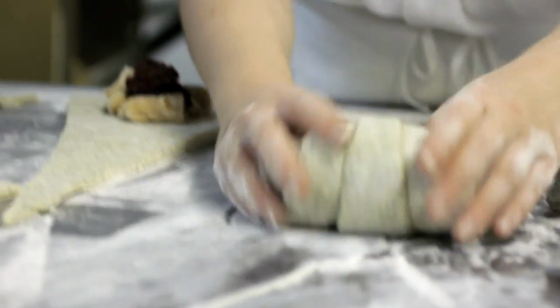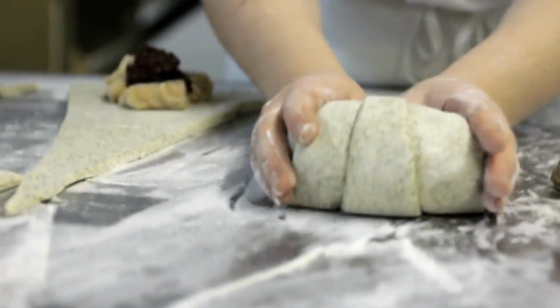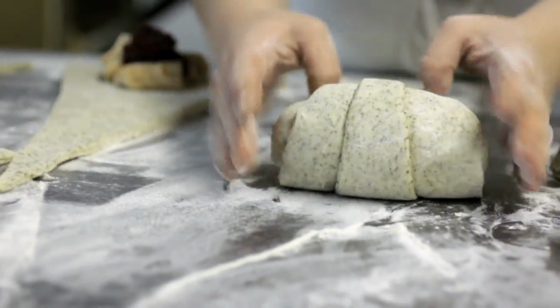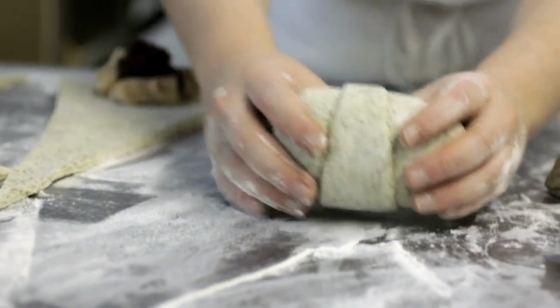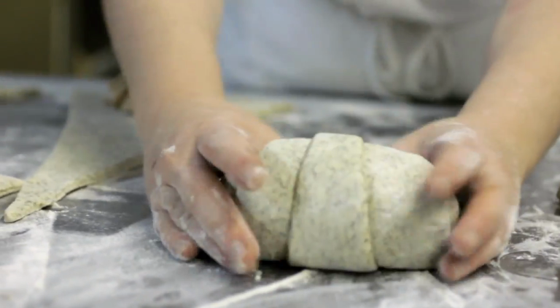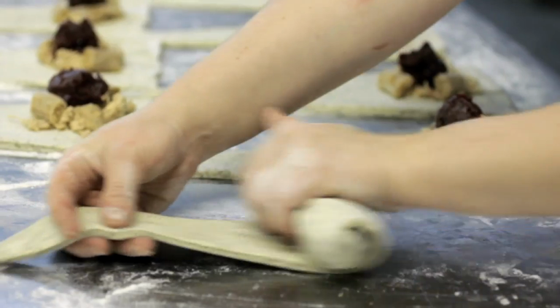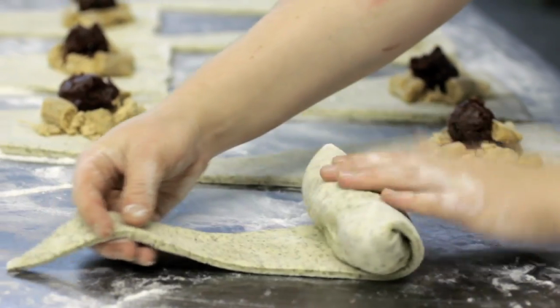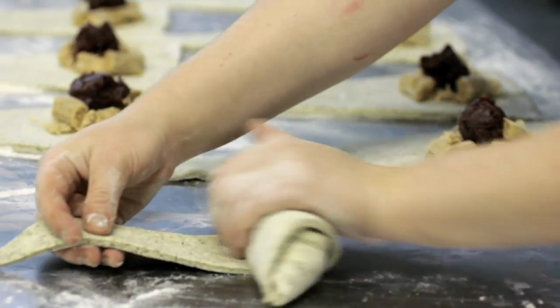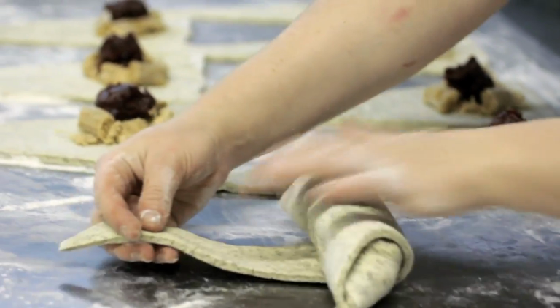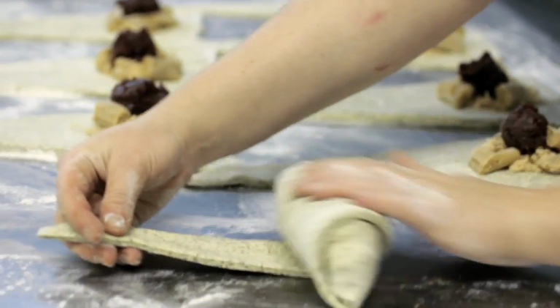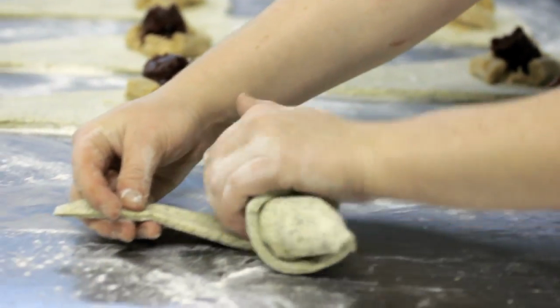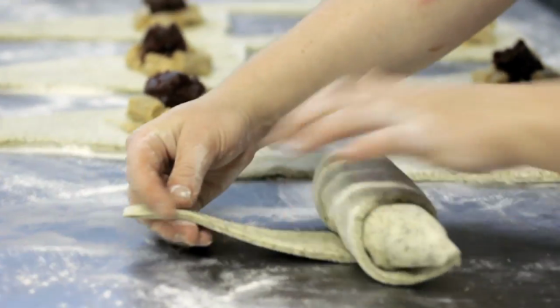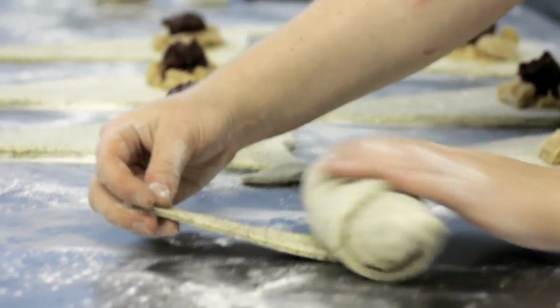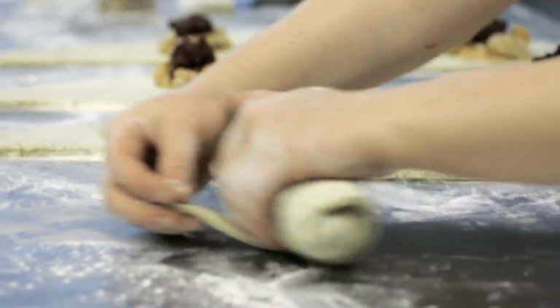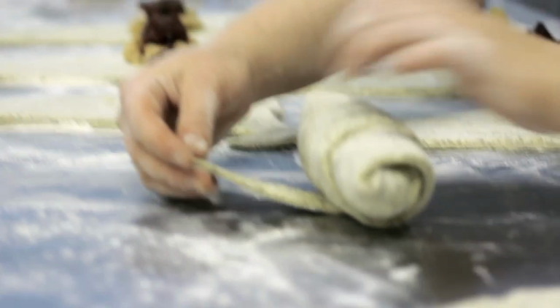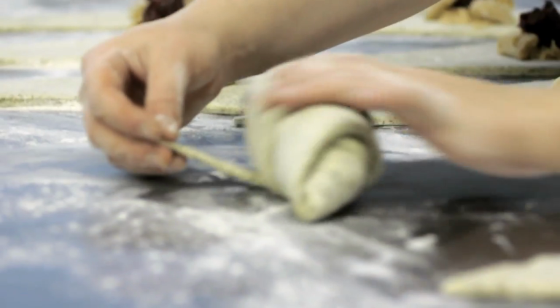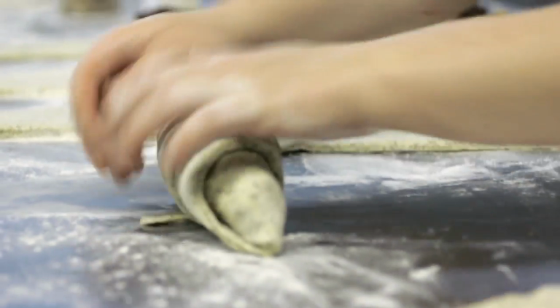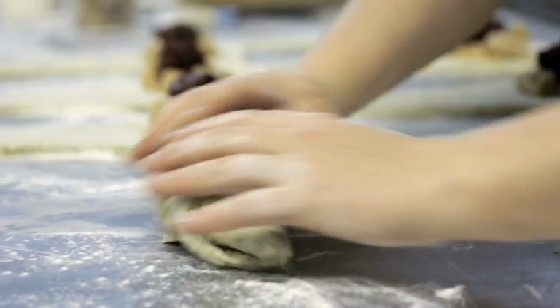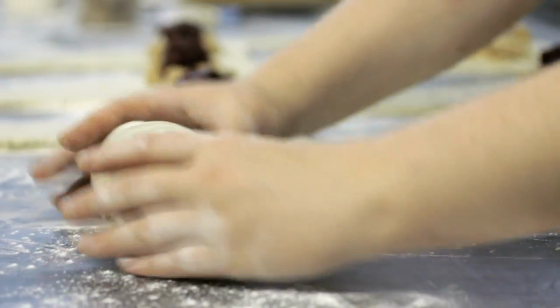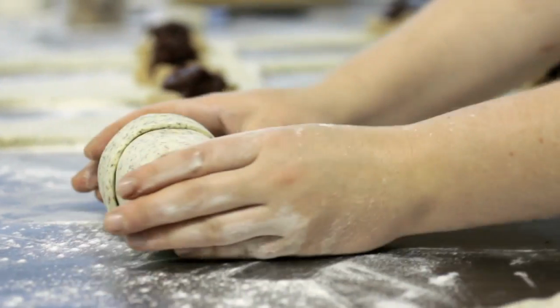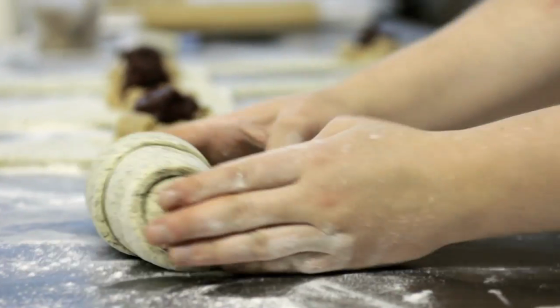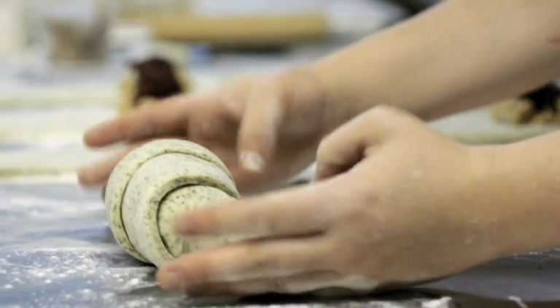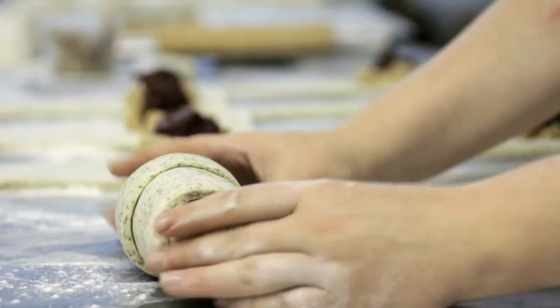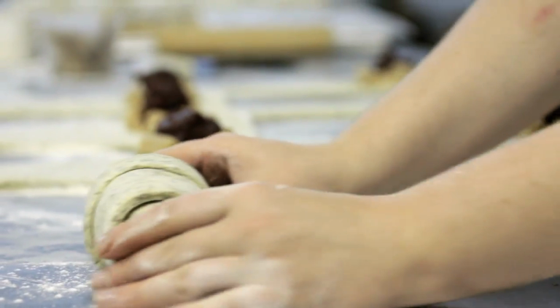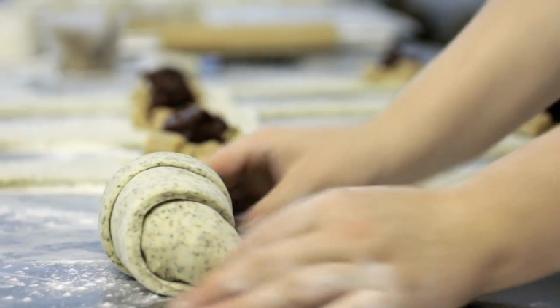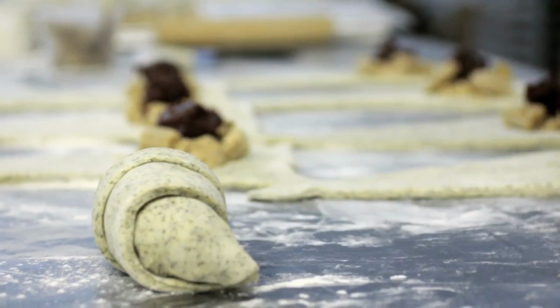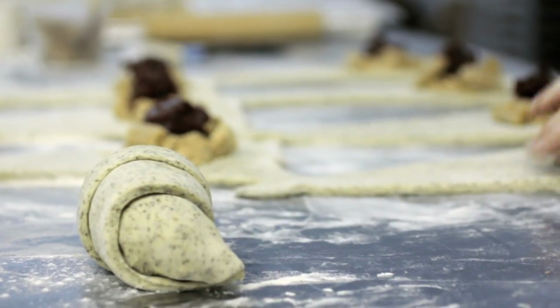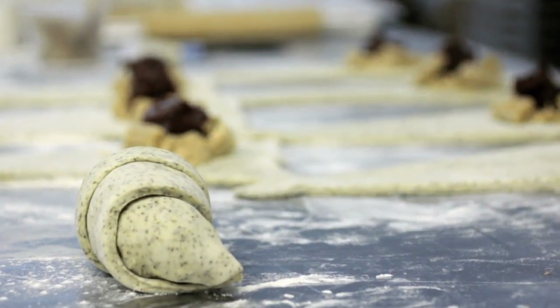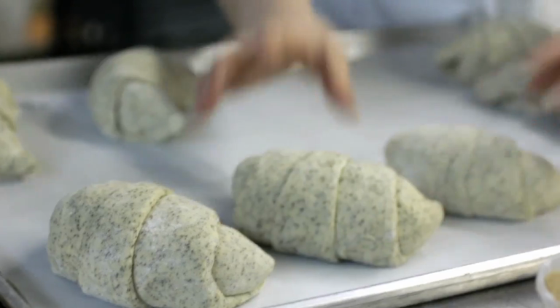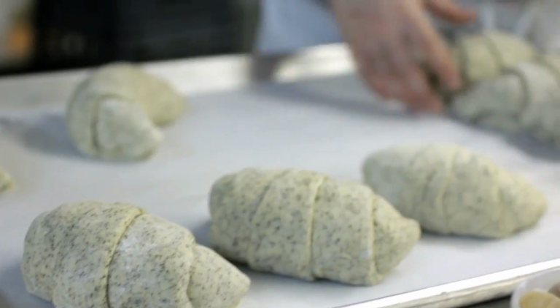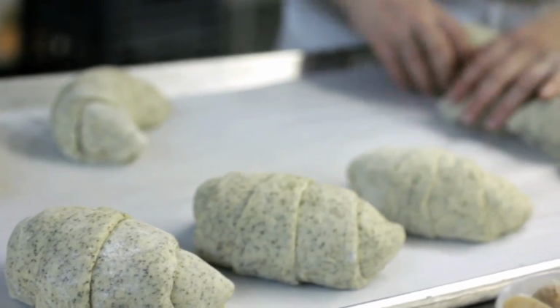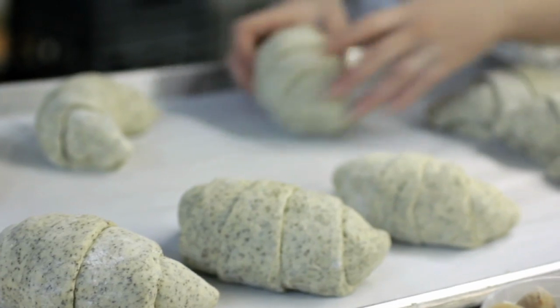We started out with 28 turkeys. We thought that that was going to last us, but then about halfway through we had to do the whole process again. We can't keep them in the stores.